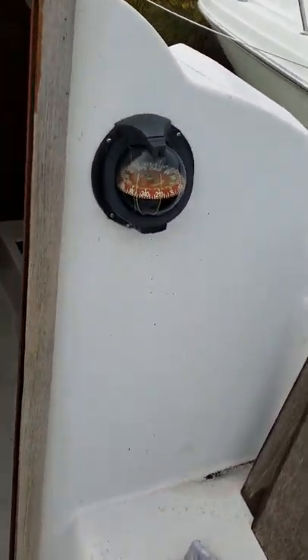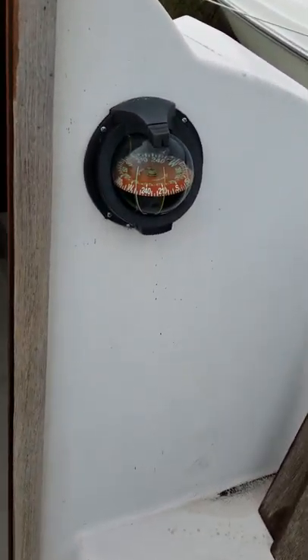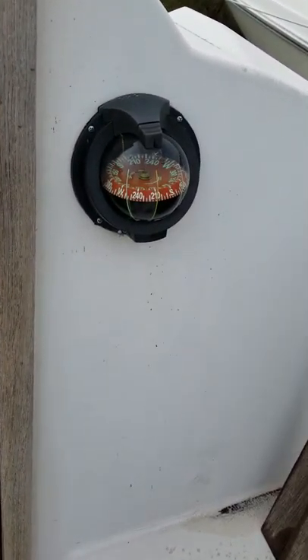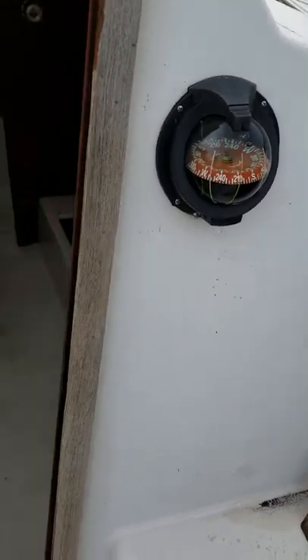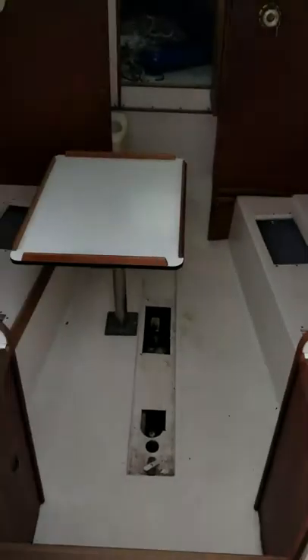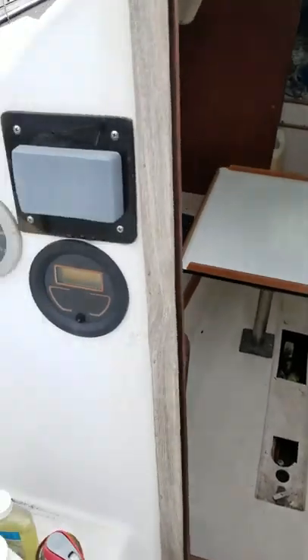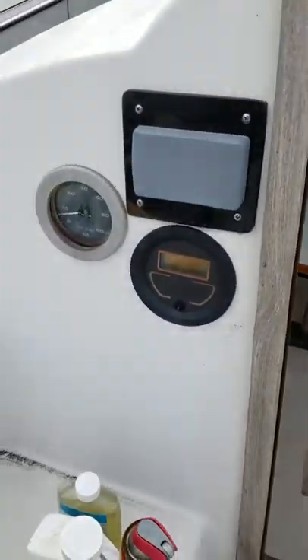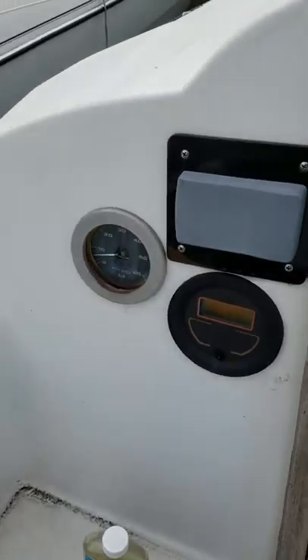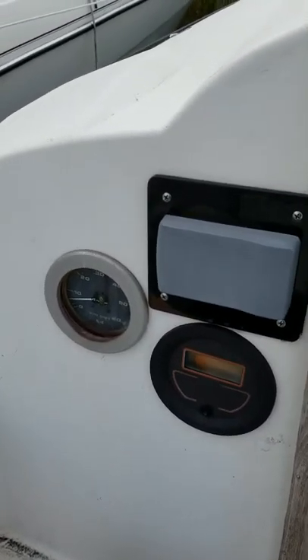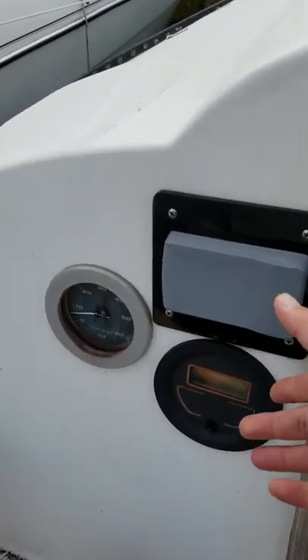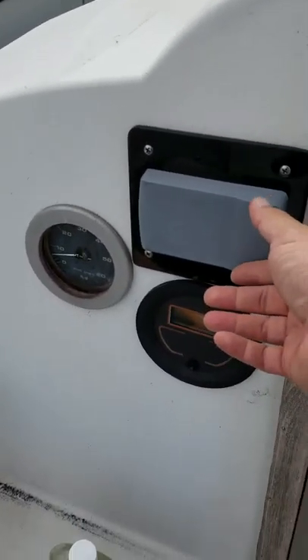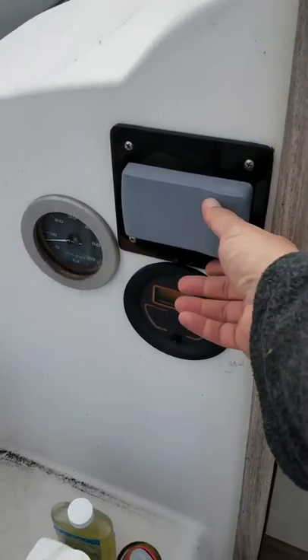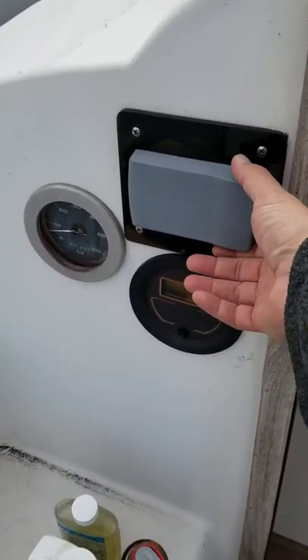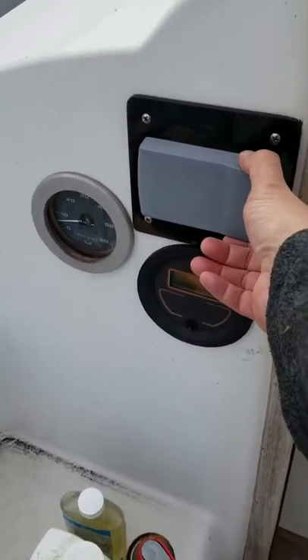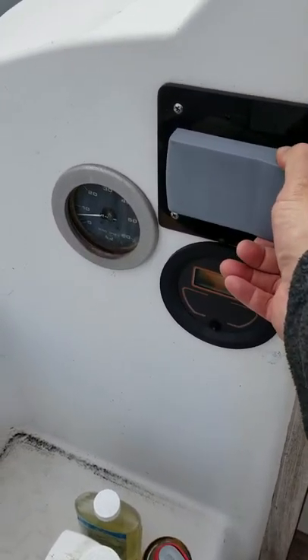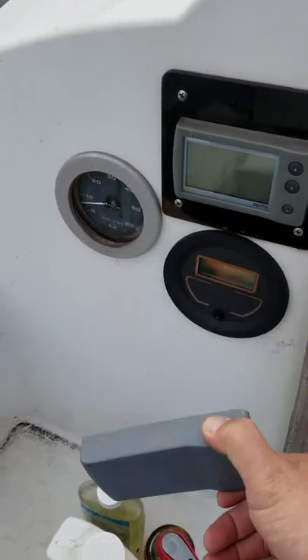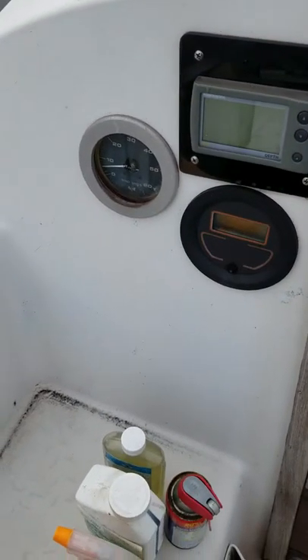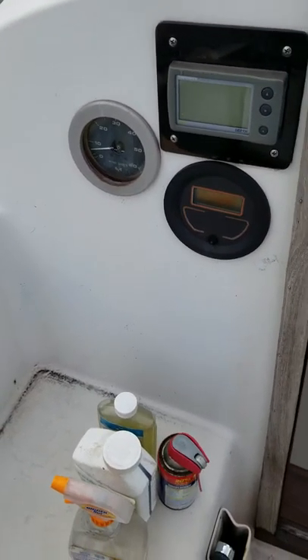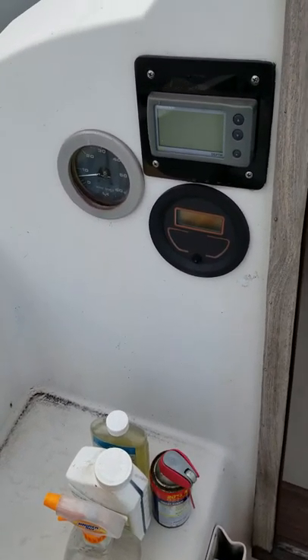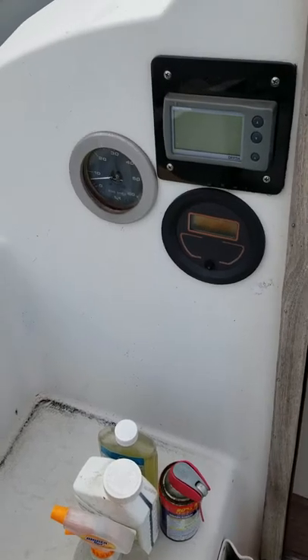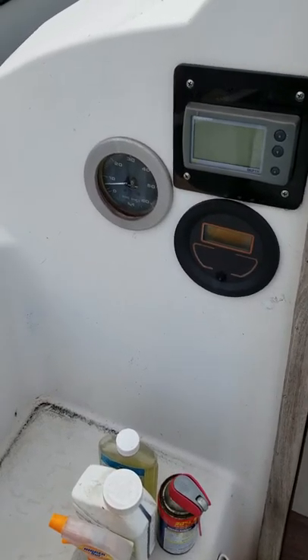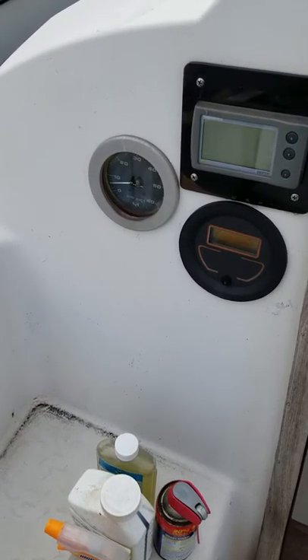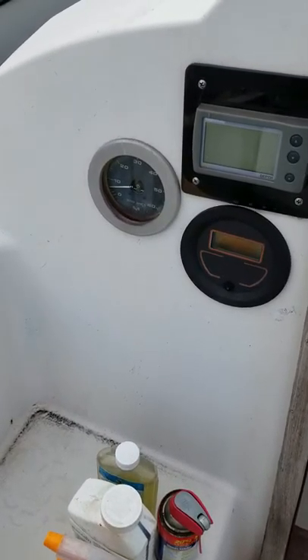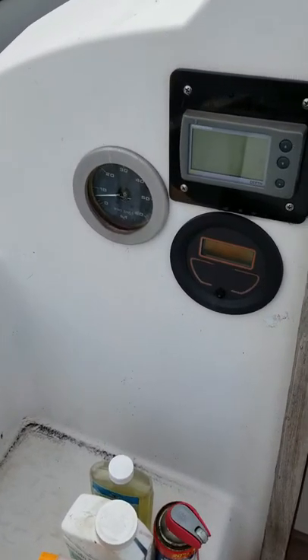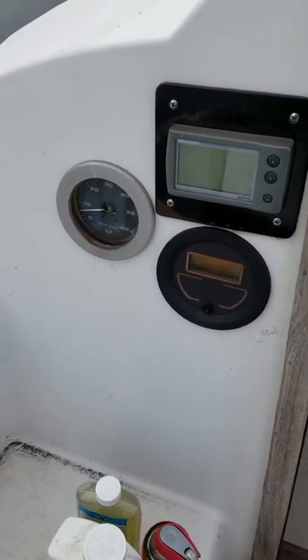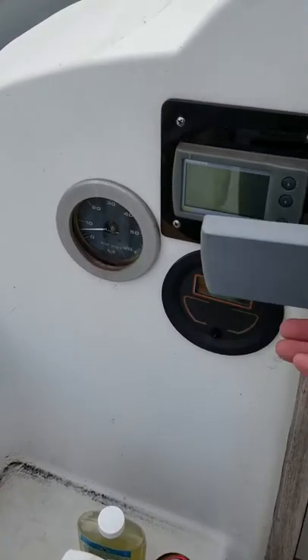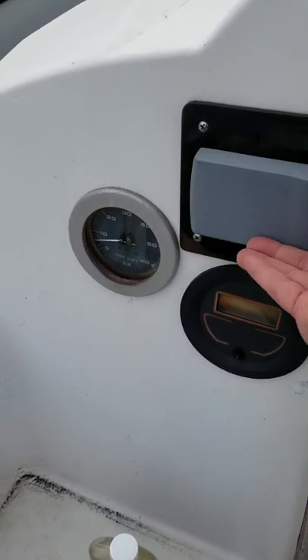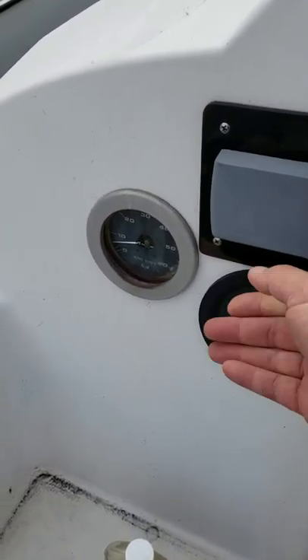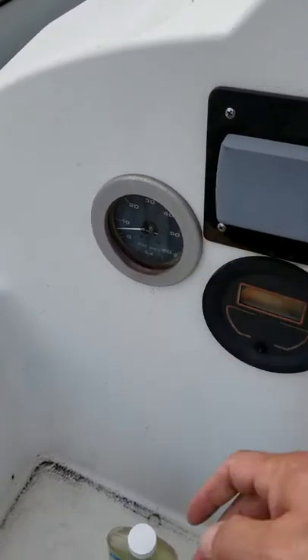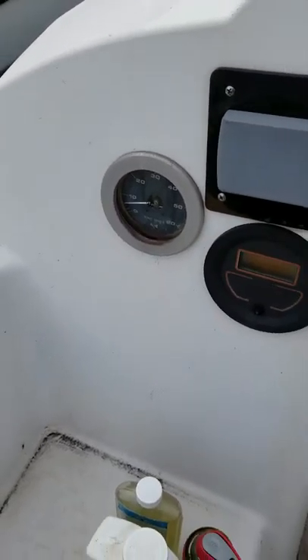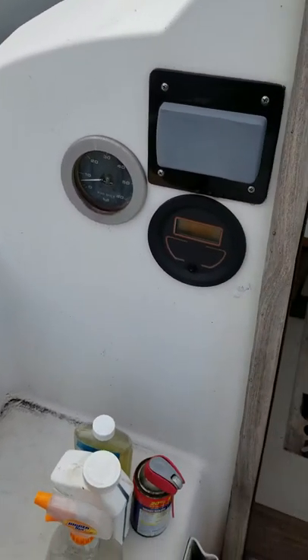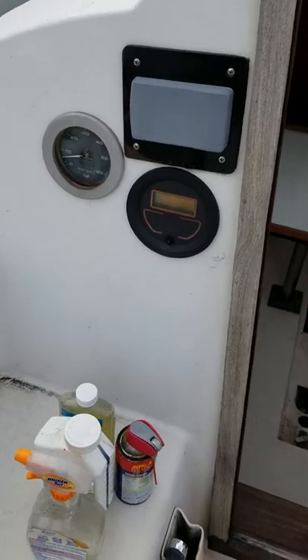That's a newer compass, and this is a newer depth finder here. Seems to work good — the other two don't work.